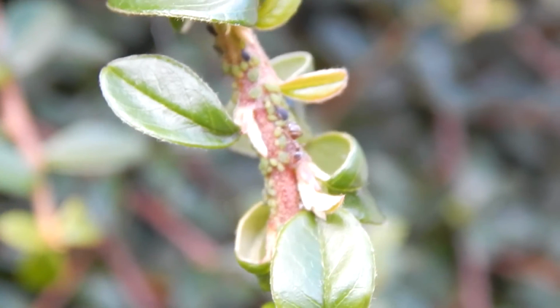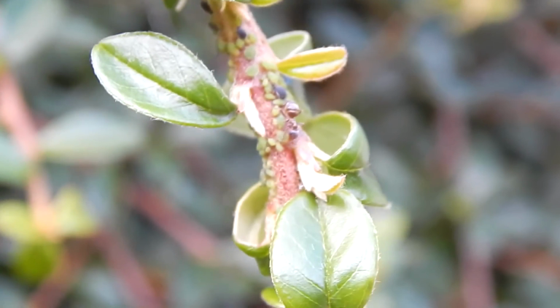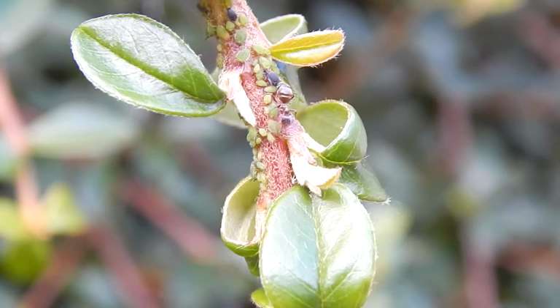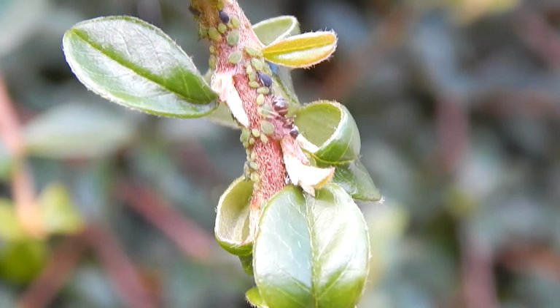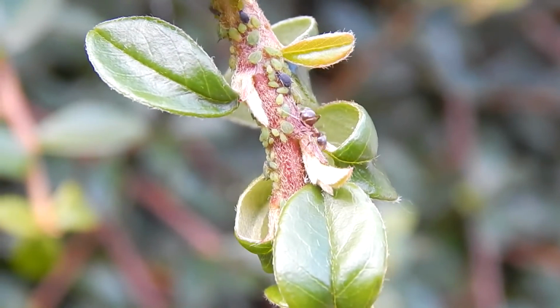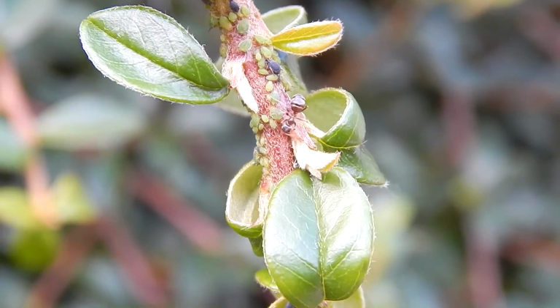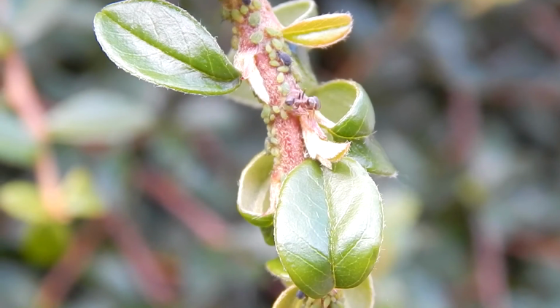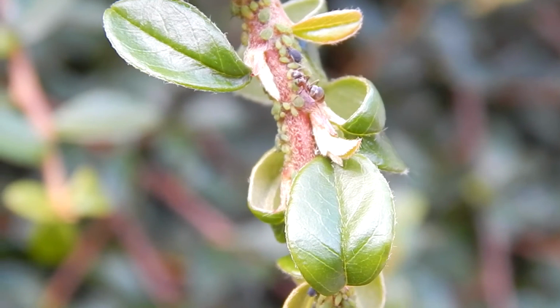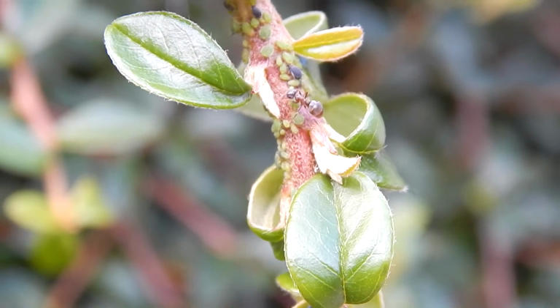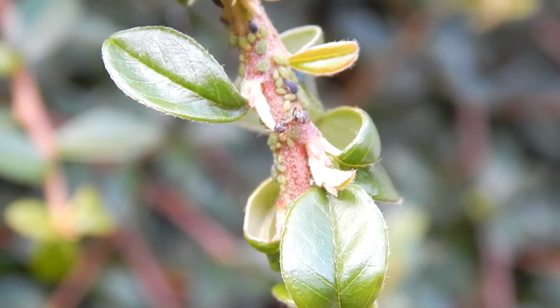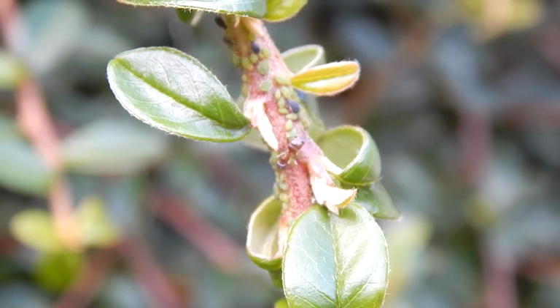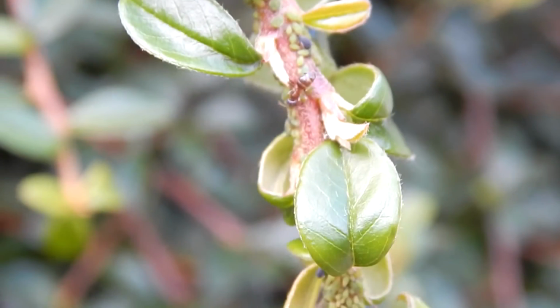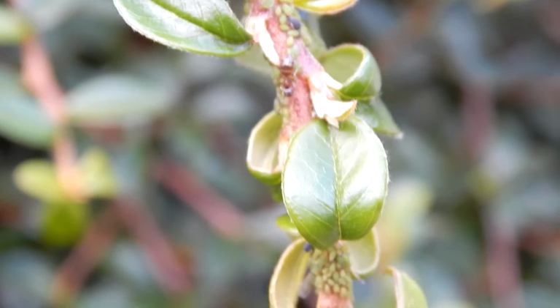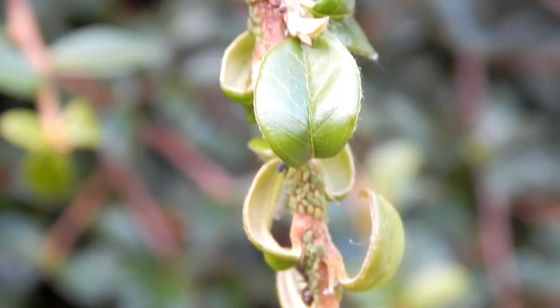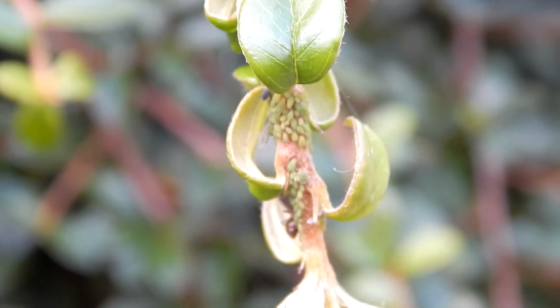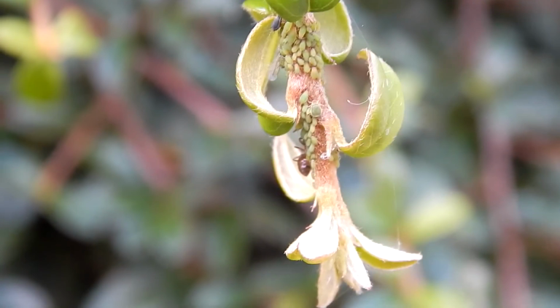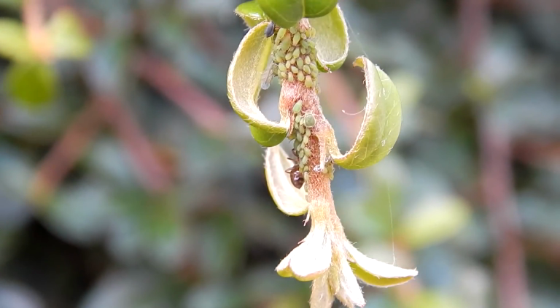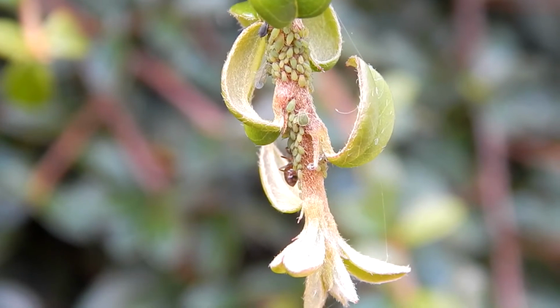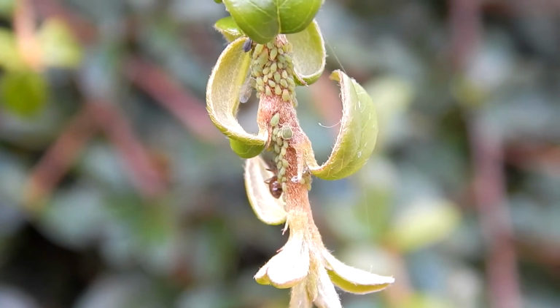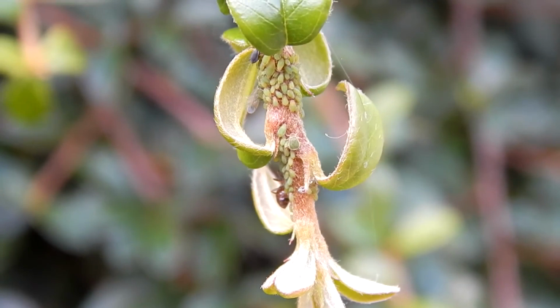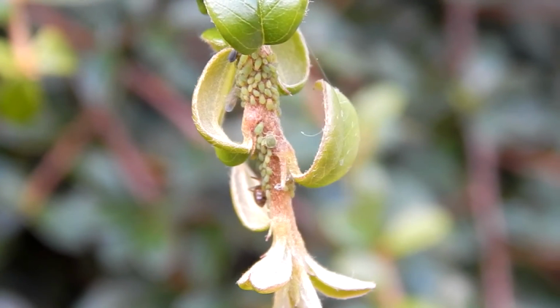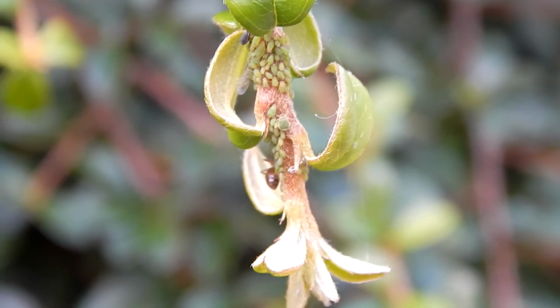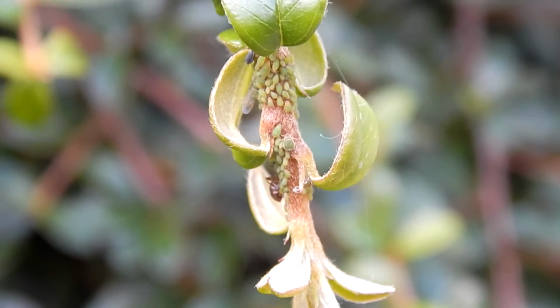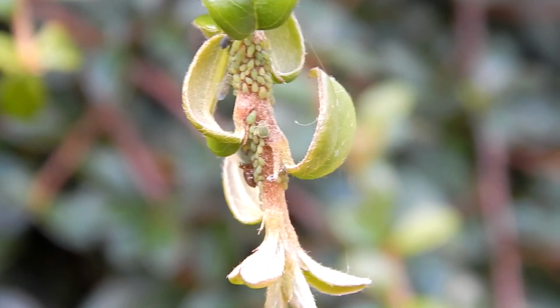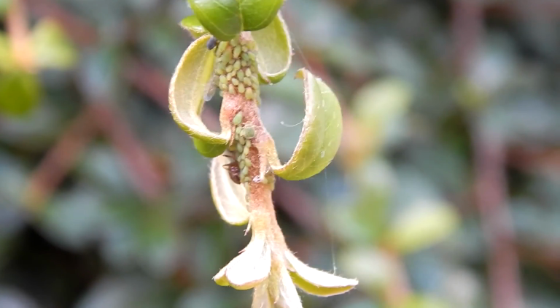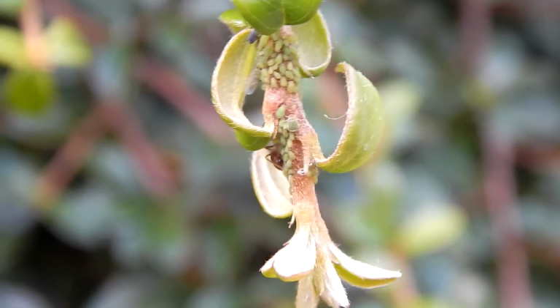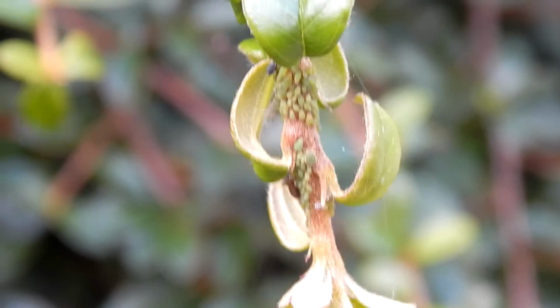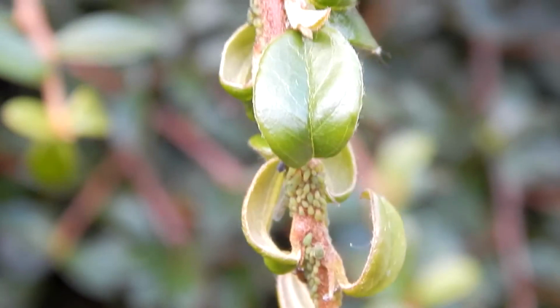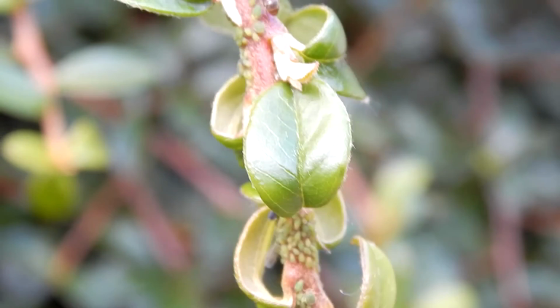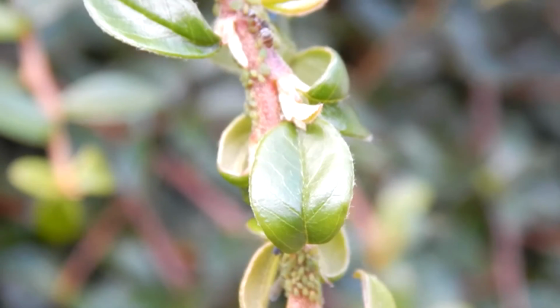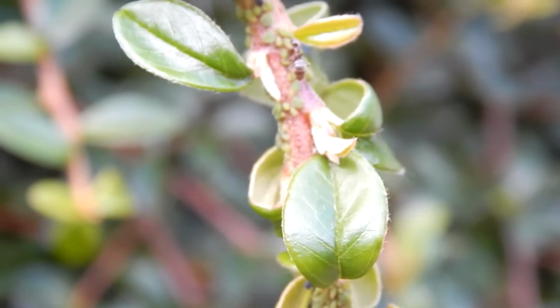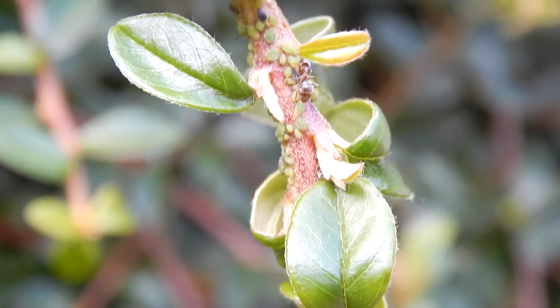As you can see here, there are green and black ones, and the black ones are the mothers. They get priority protection from the ants — the ants will take care of the black ones more because they're the ones who are going to keep the productive cycle going and keep the ants getting nectar and honeydew.